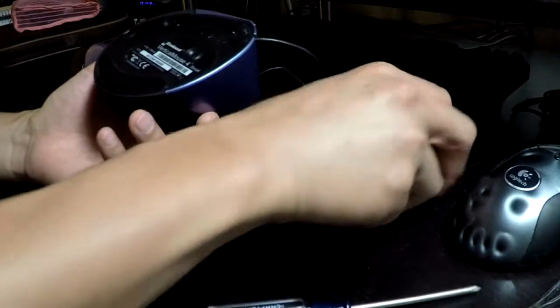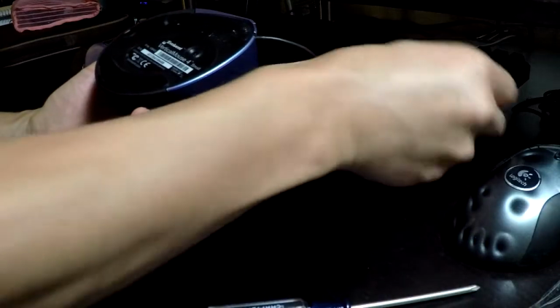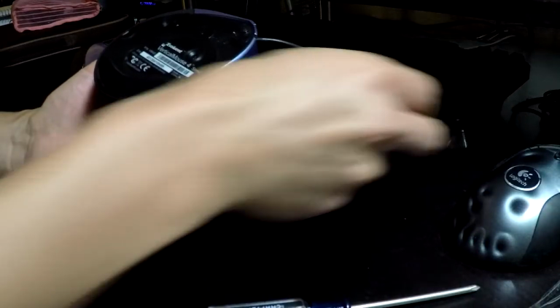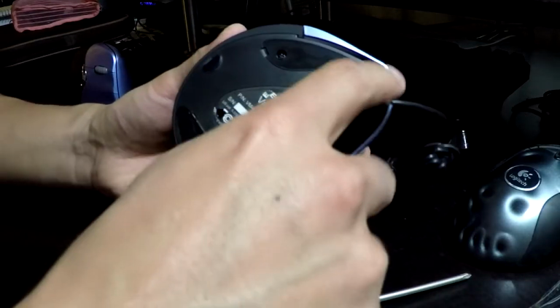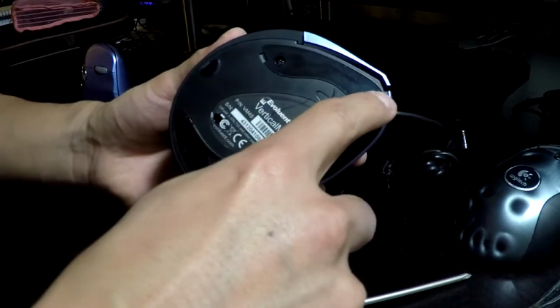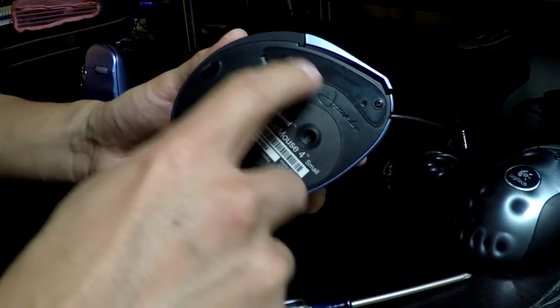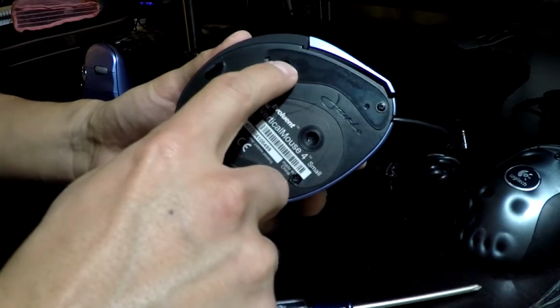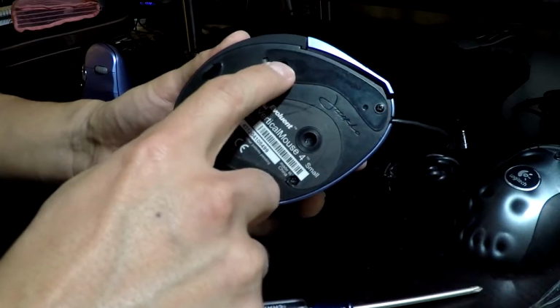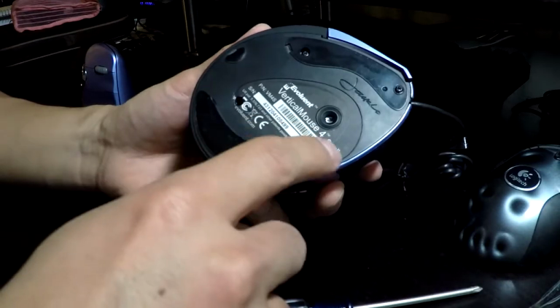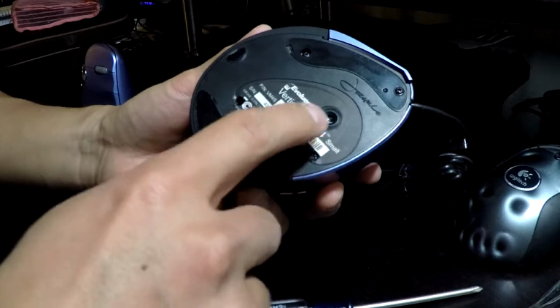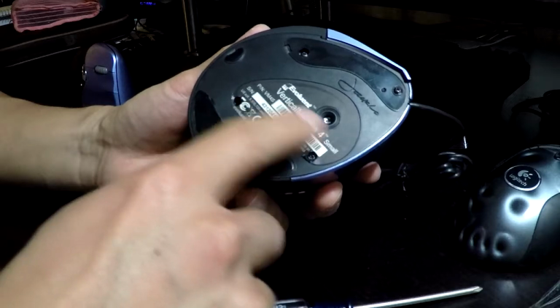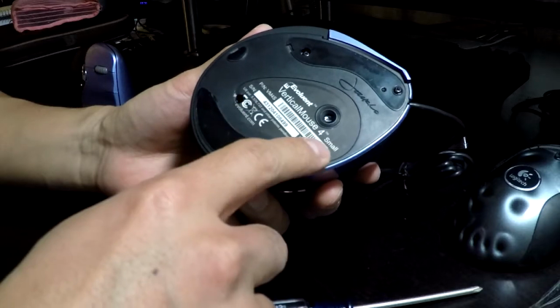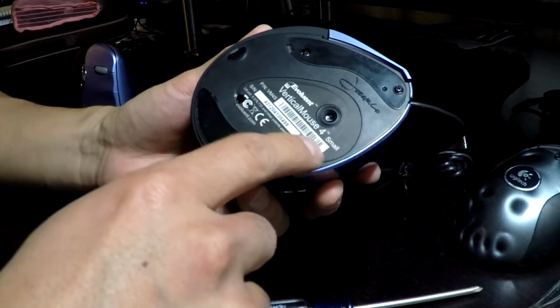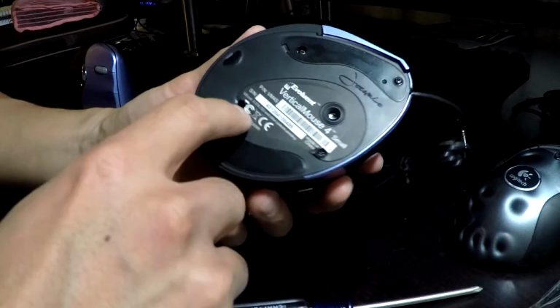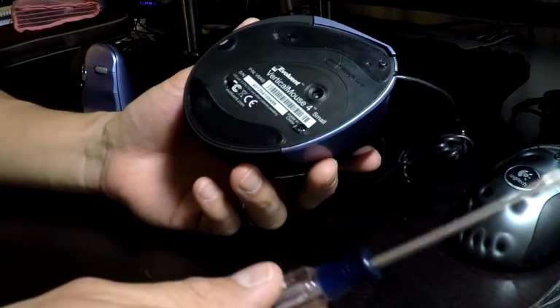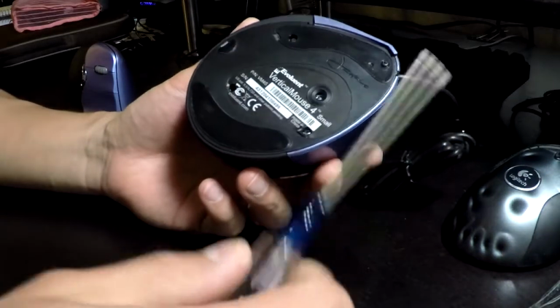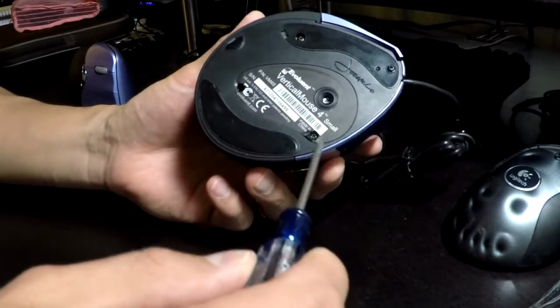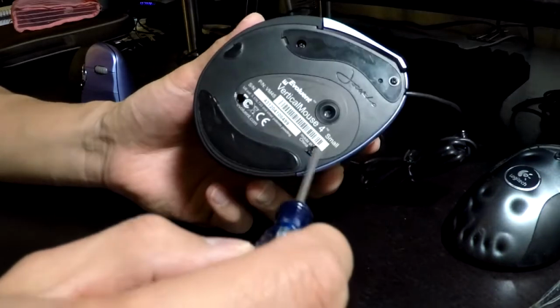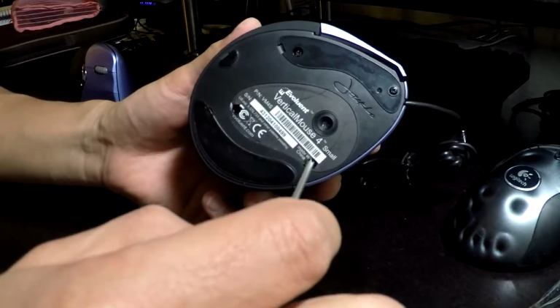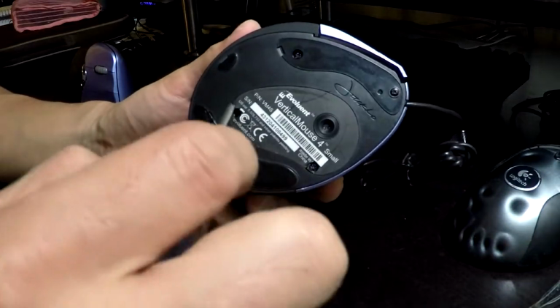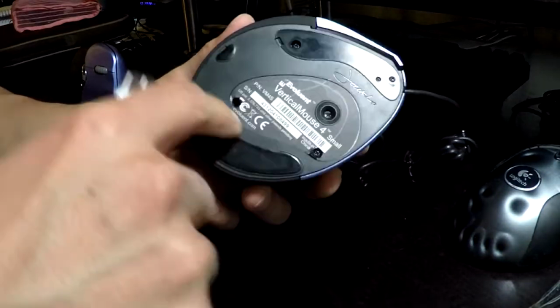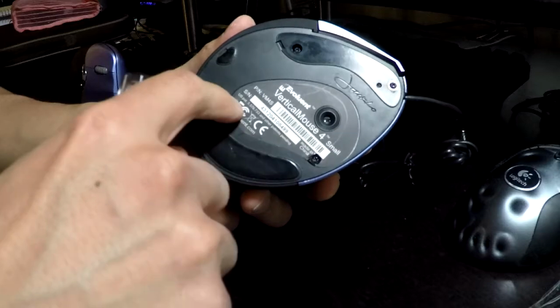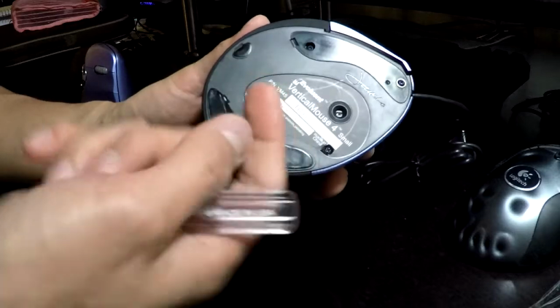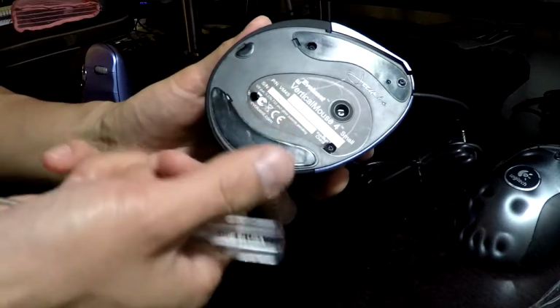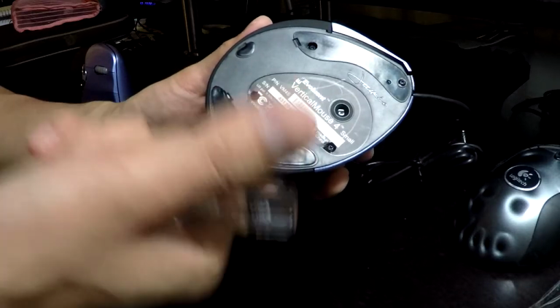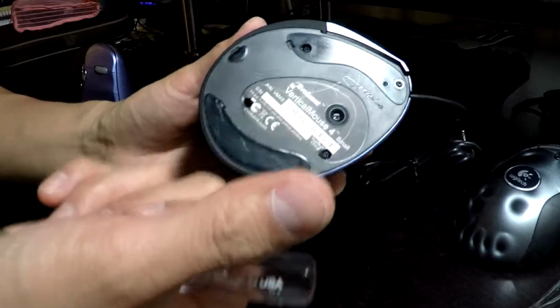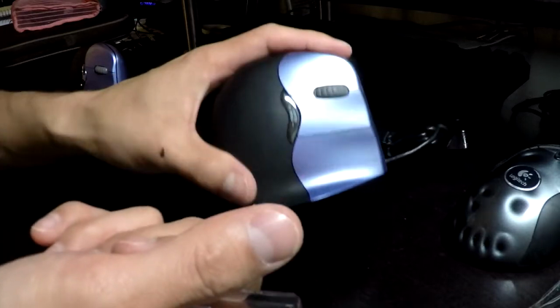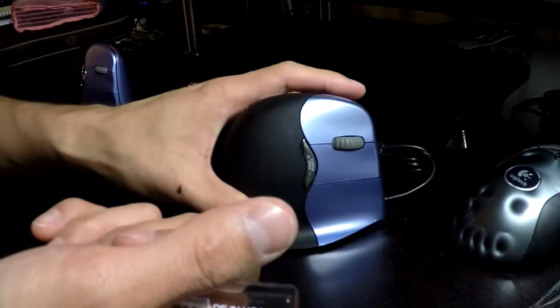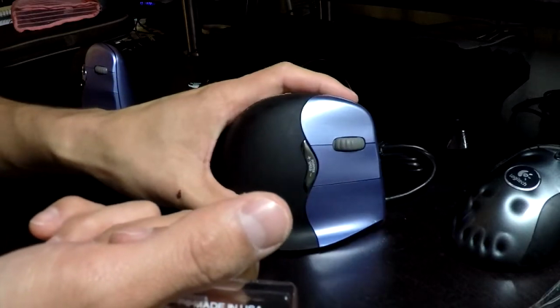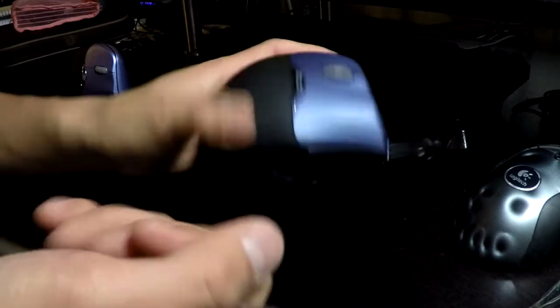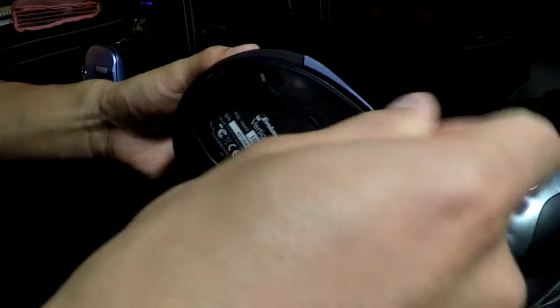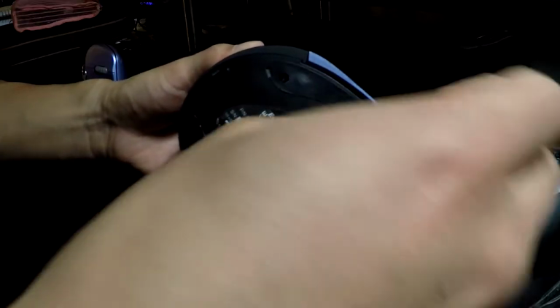With the foot off, there are two screws exposed. Behind the sticker are two more screws. Just take your Phillips head and poke through both of those, making sure the sticker isn't sticking out — again, if you put it on a surface it'll catch. Then undo all the screws.